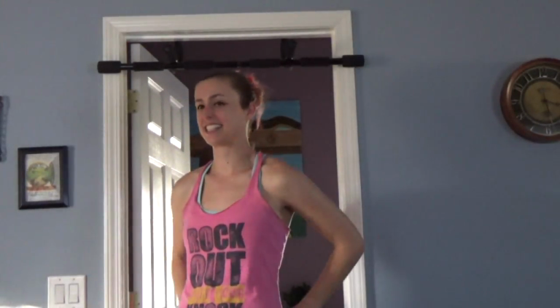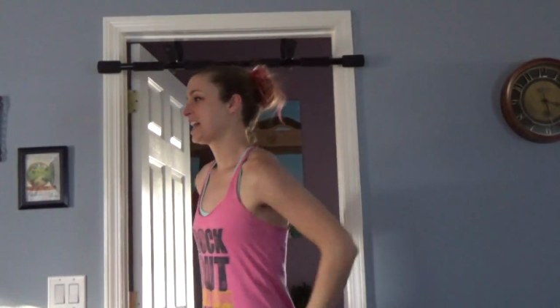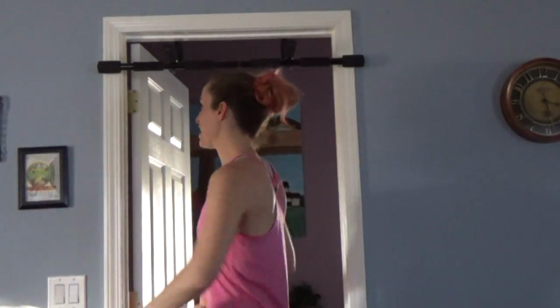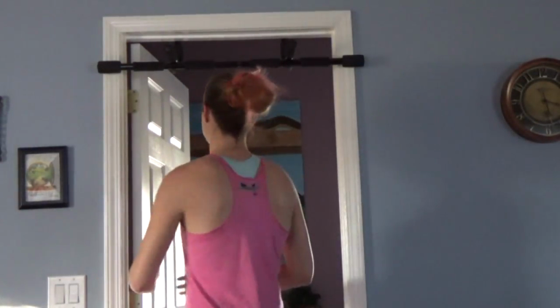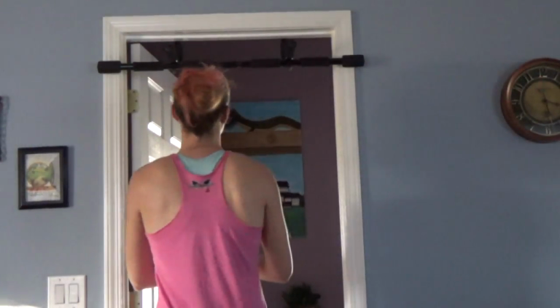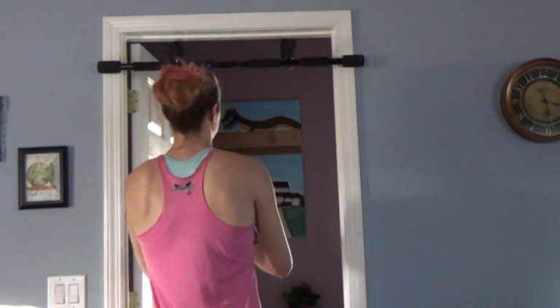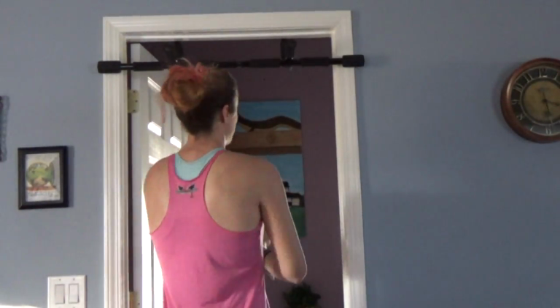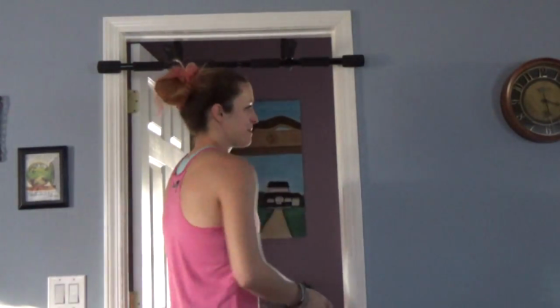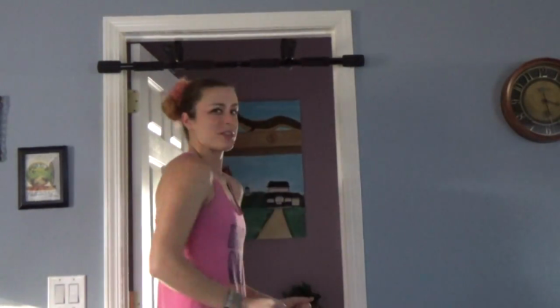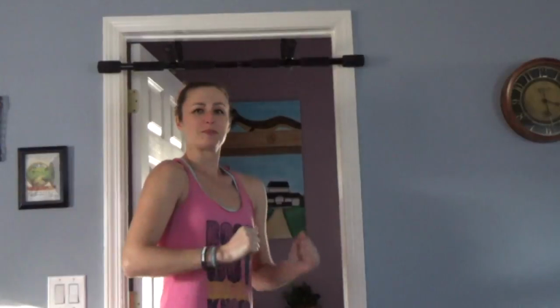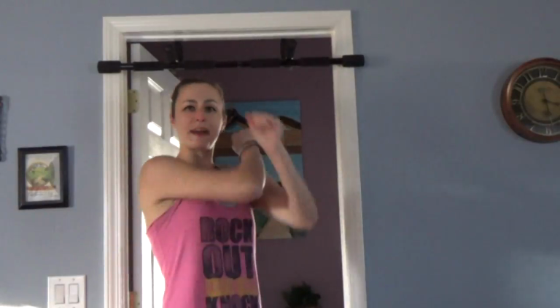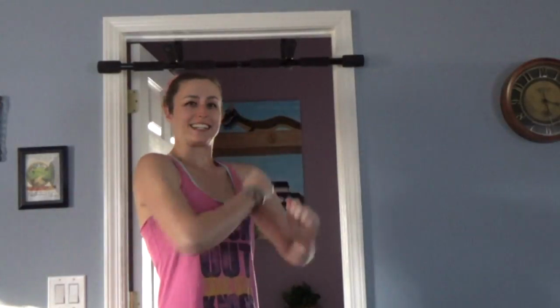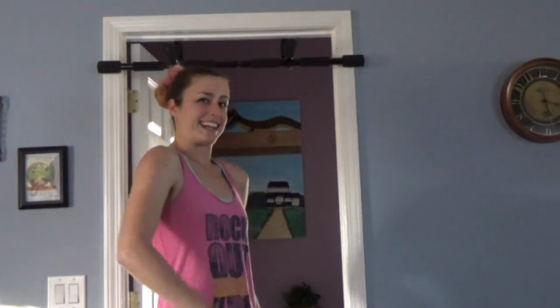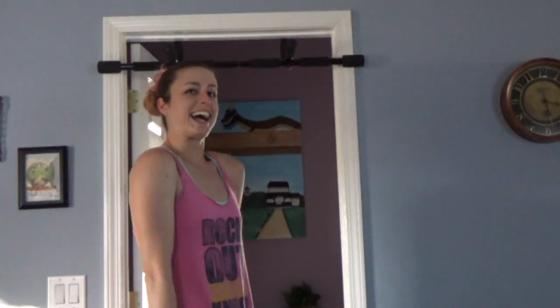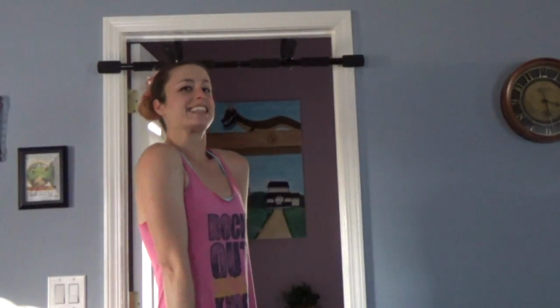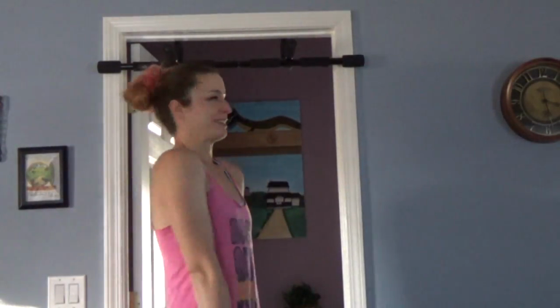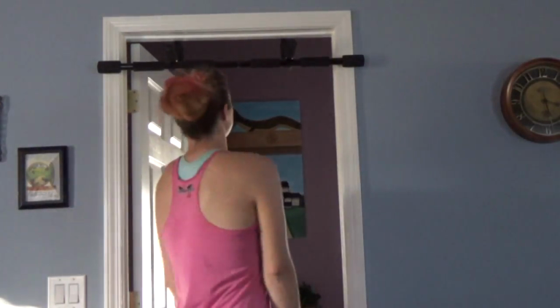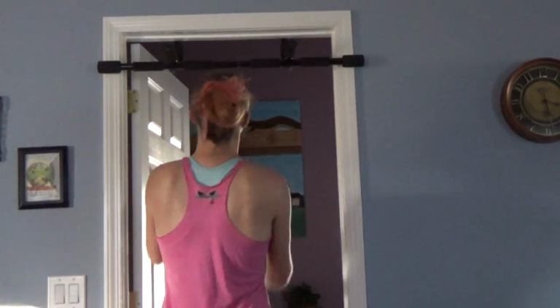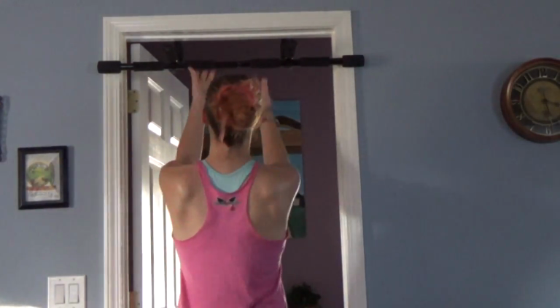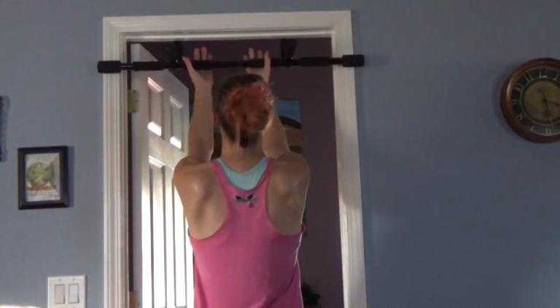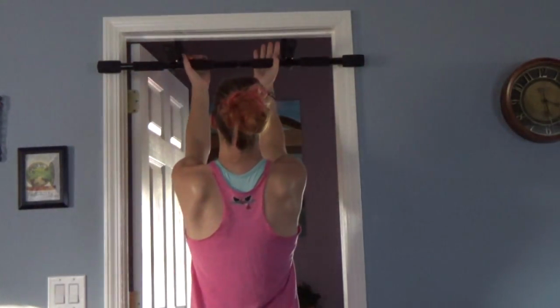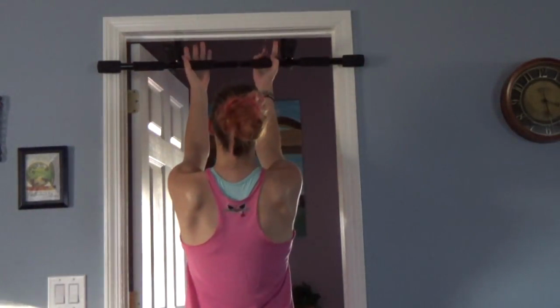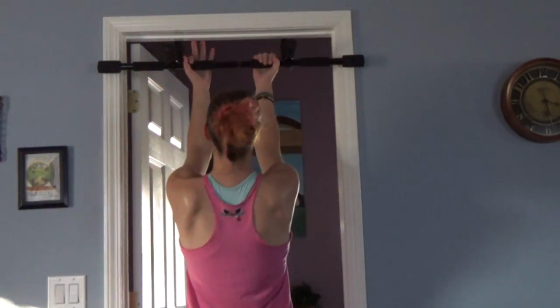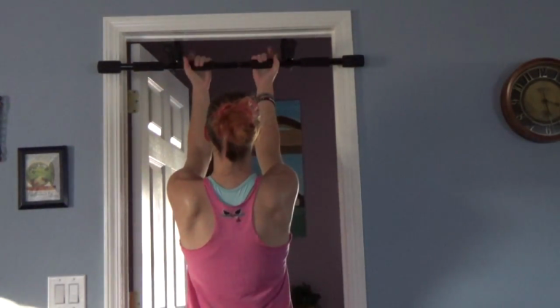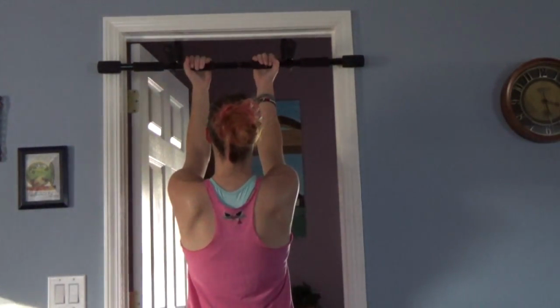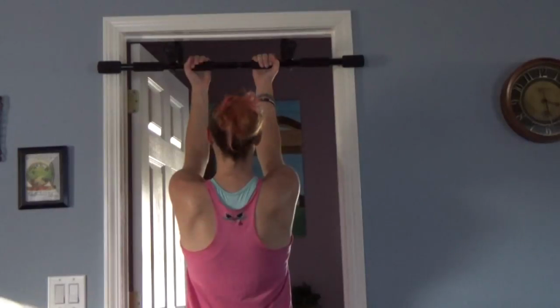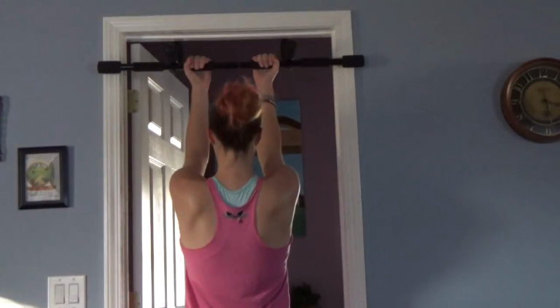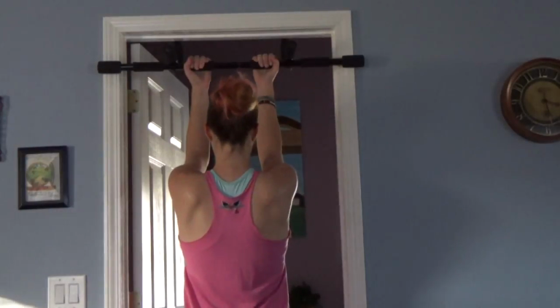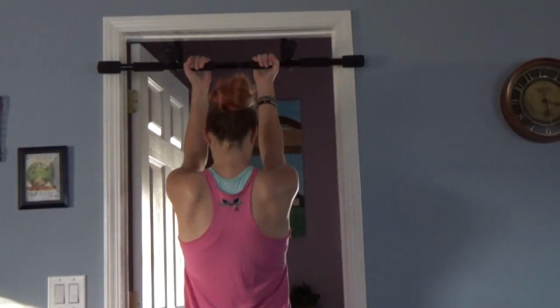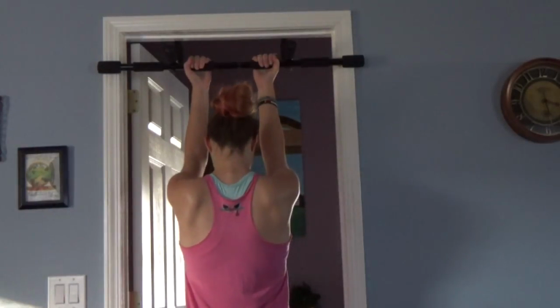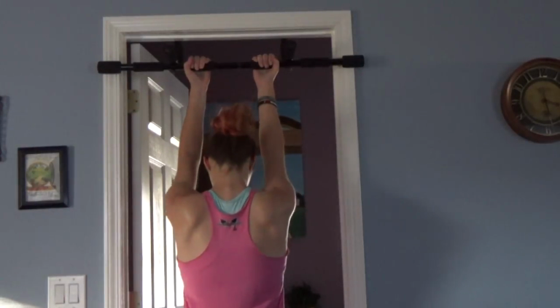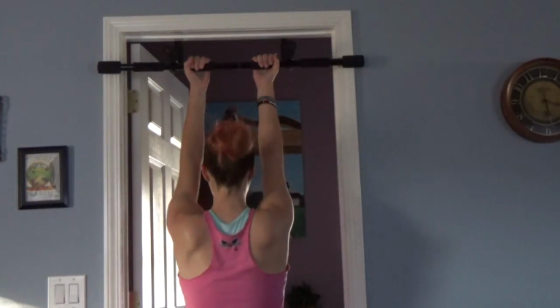Yep, this is about as far as I can go right here. So I can do about five dangling ones. Maybe the other ones will be better — I highly doubt it. Let's try the angling position.